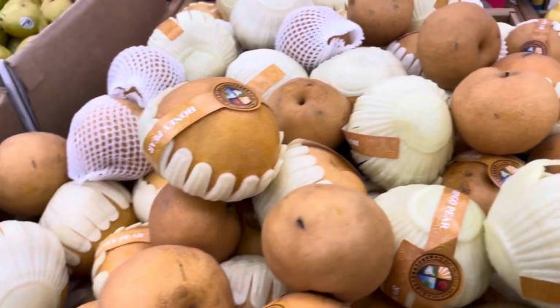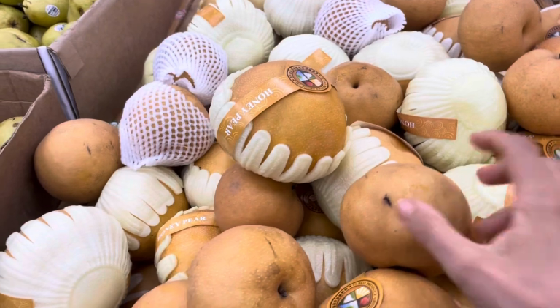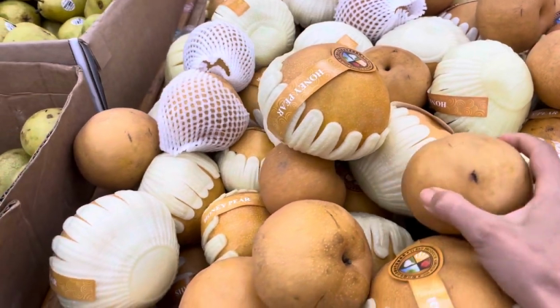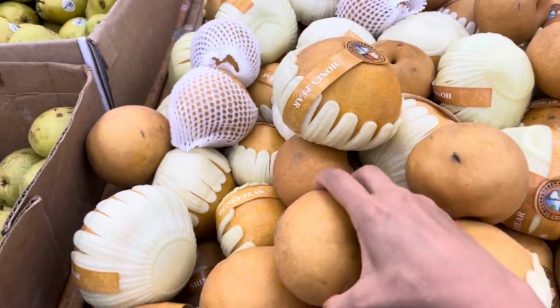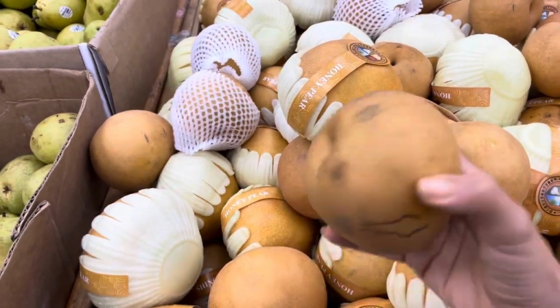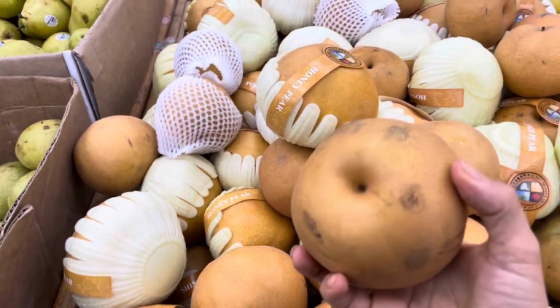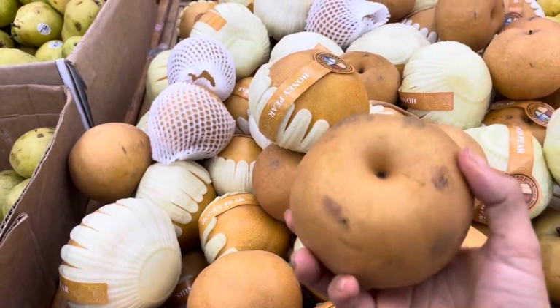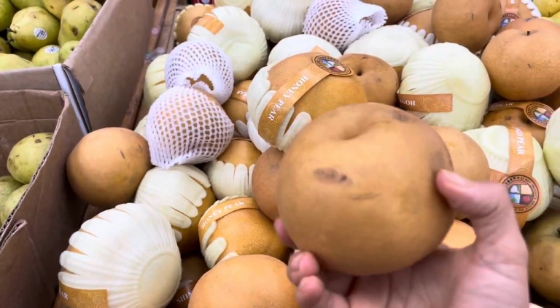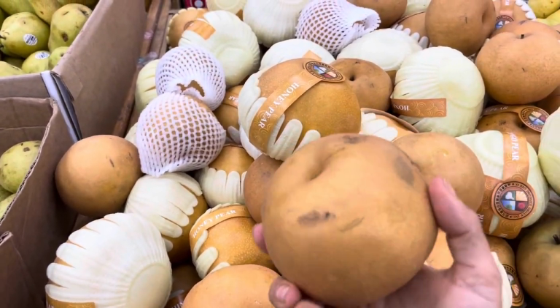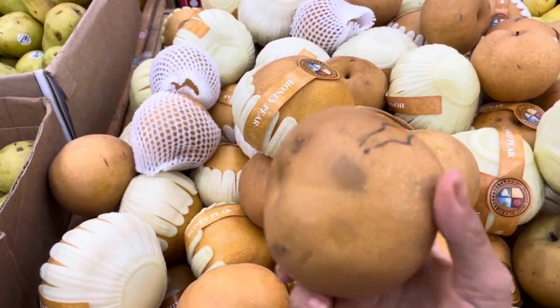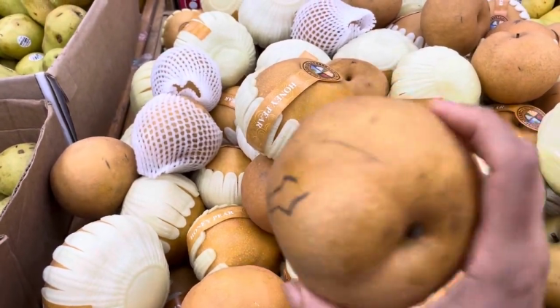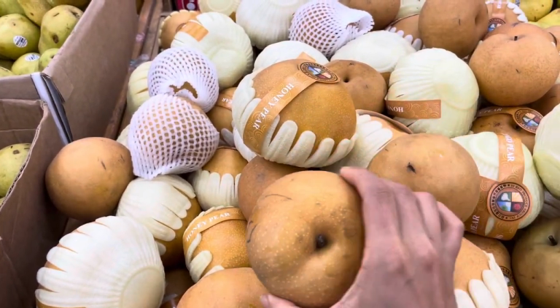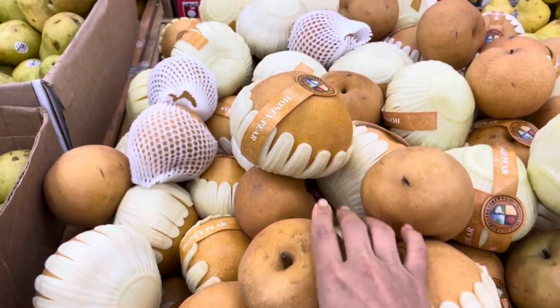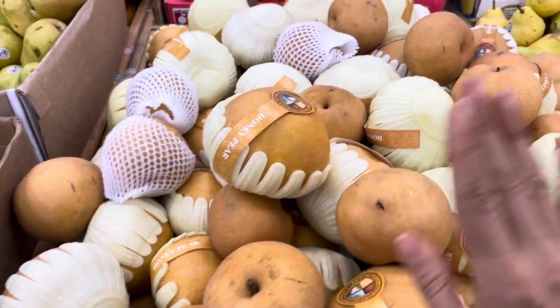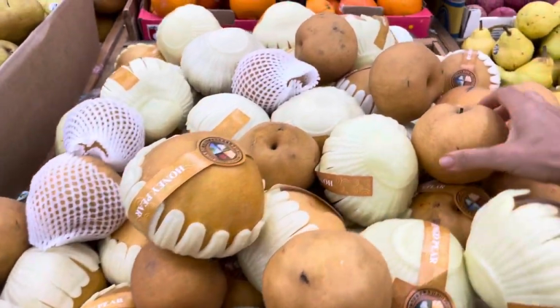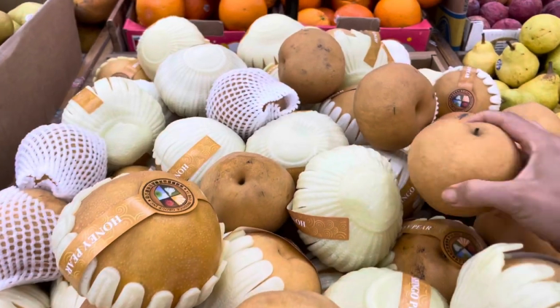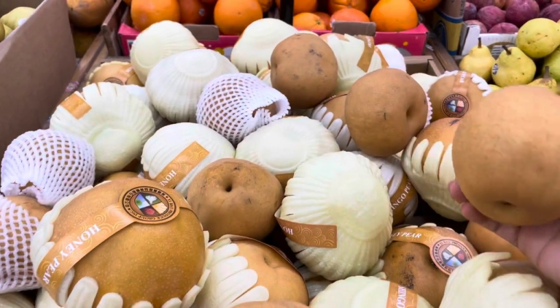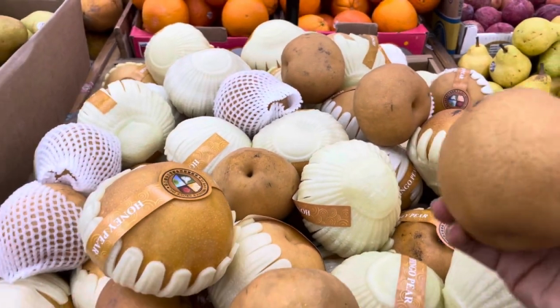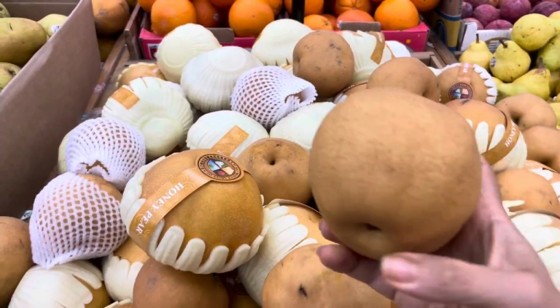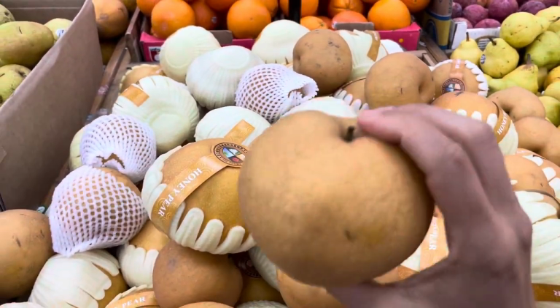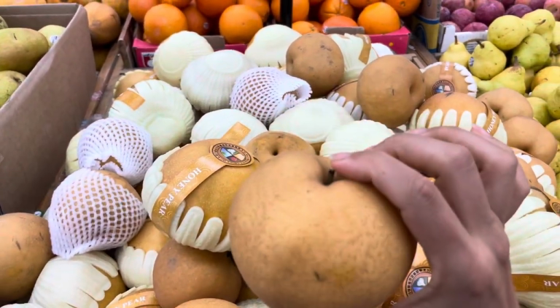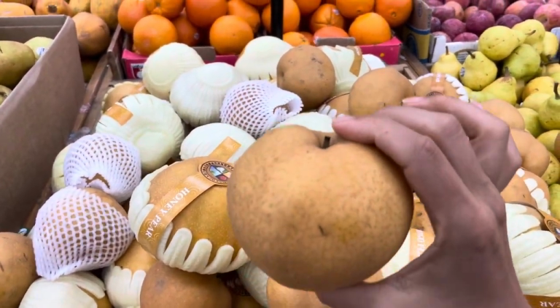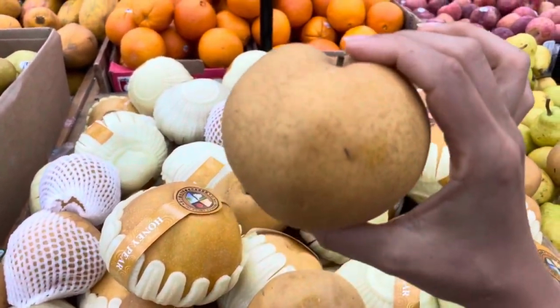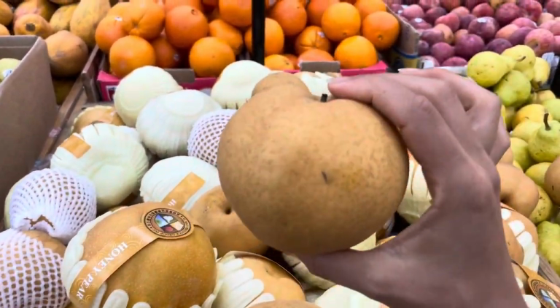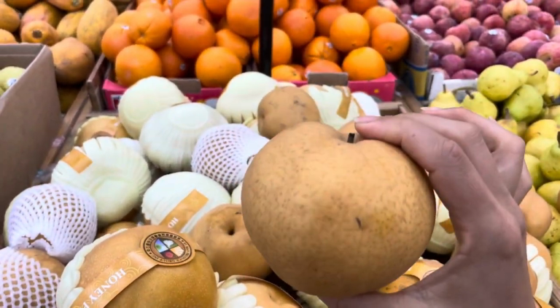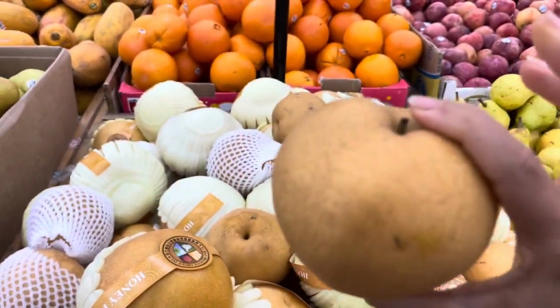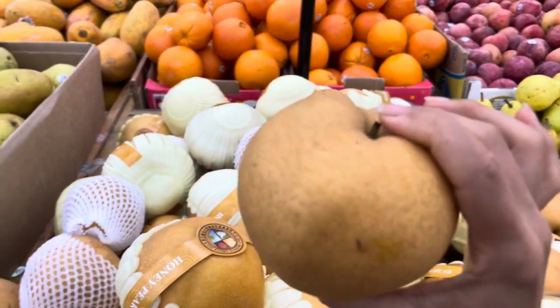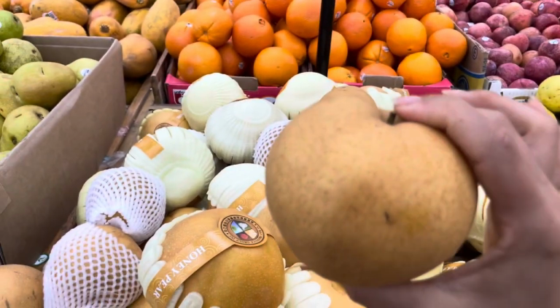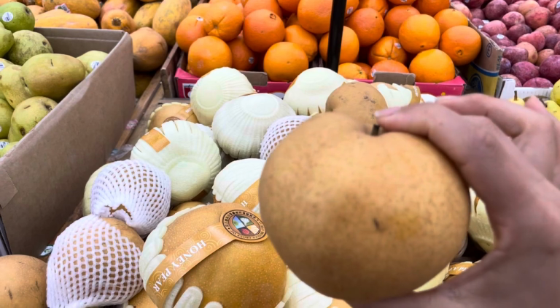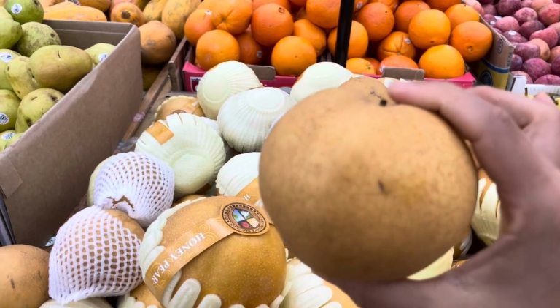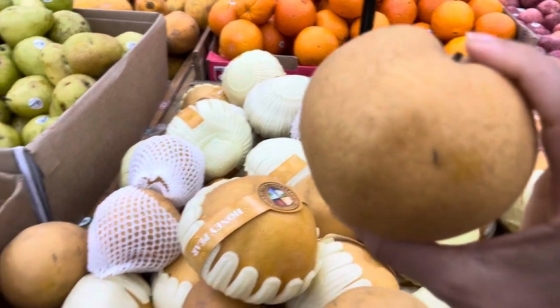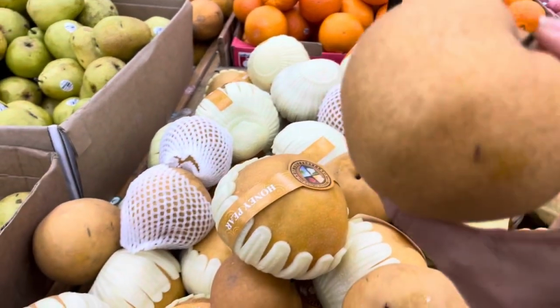So it's very, very important that they have no soft spots at all. You cannot have any soft spots. They're supposed to be crunchy. They taste like a pear, but they crunch like an apple, and I am loving these.